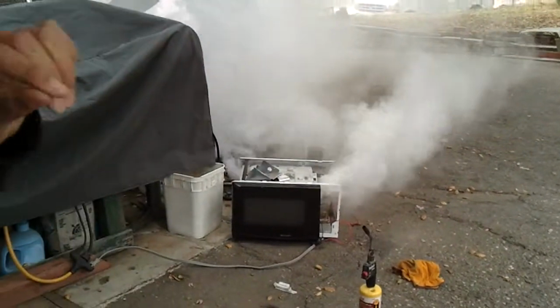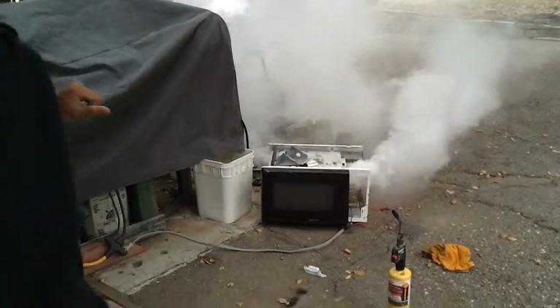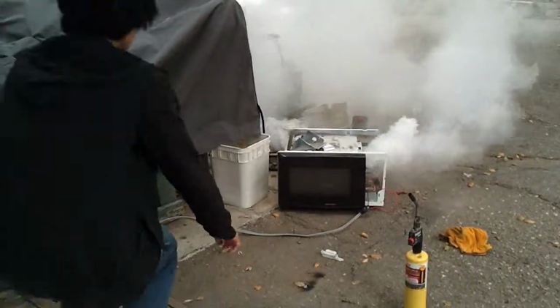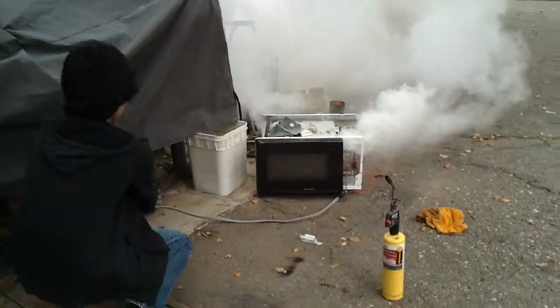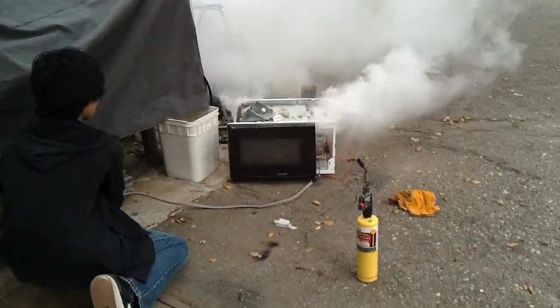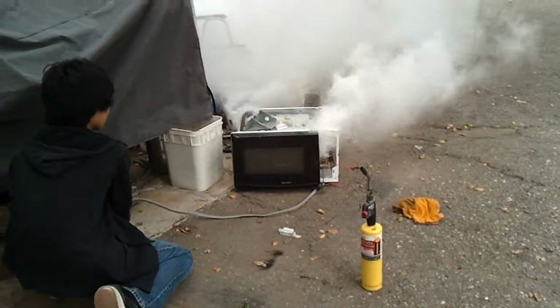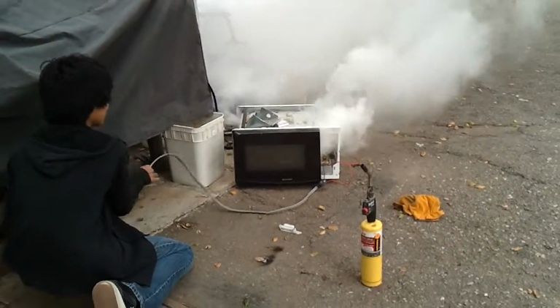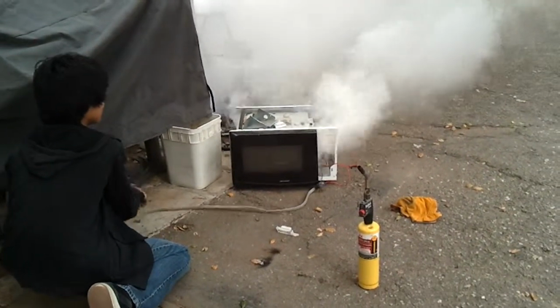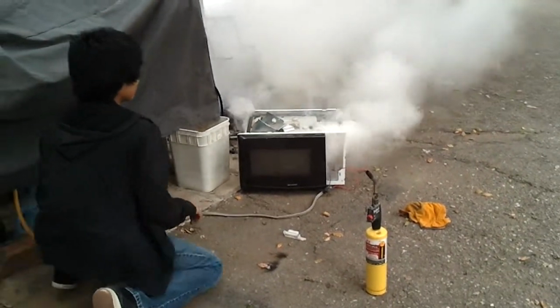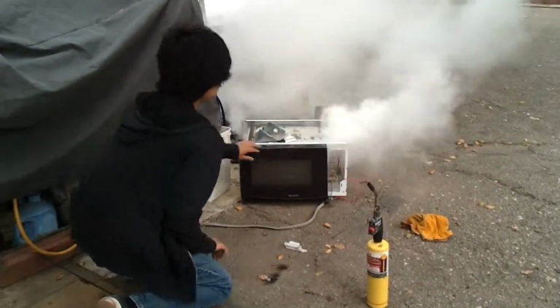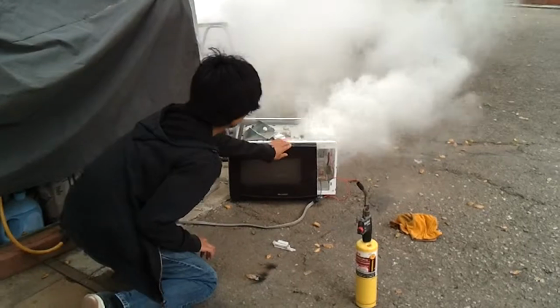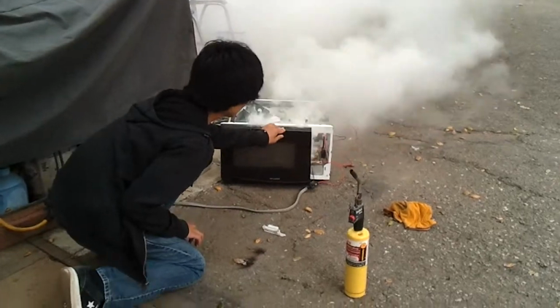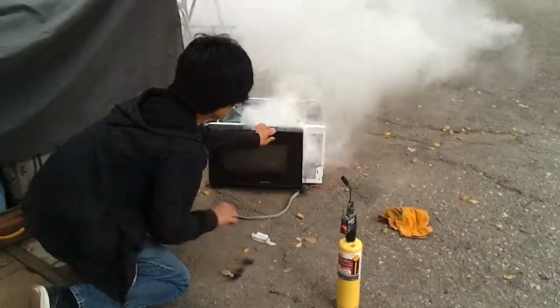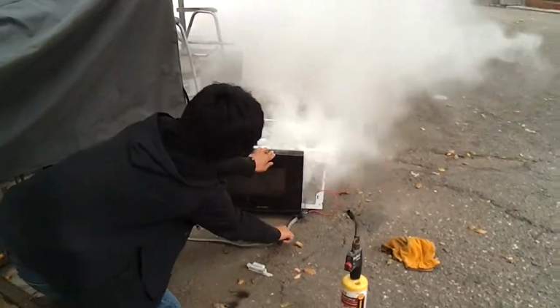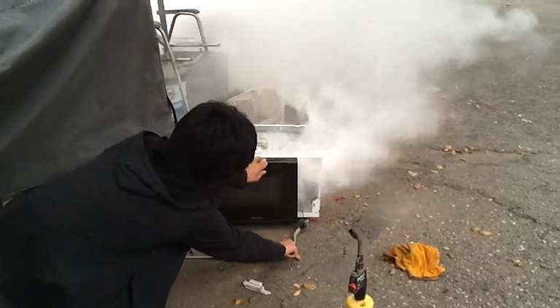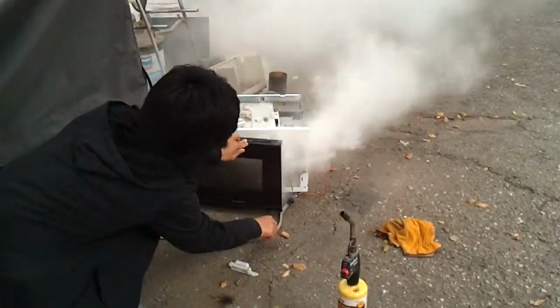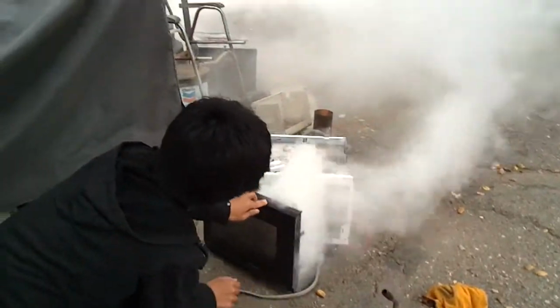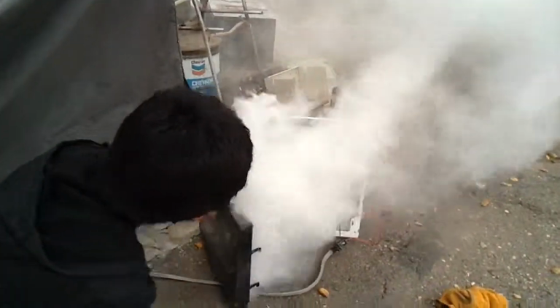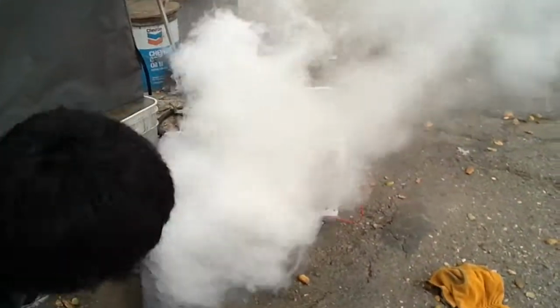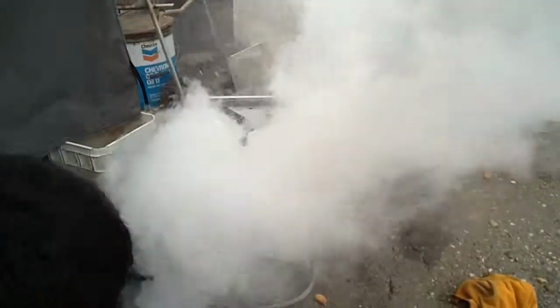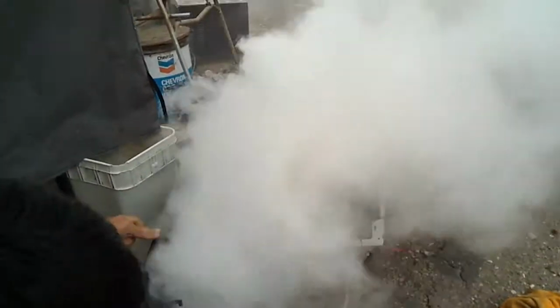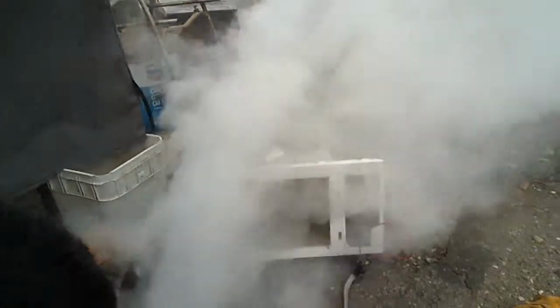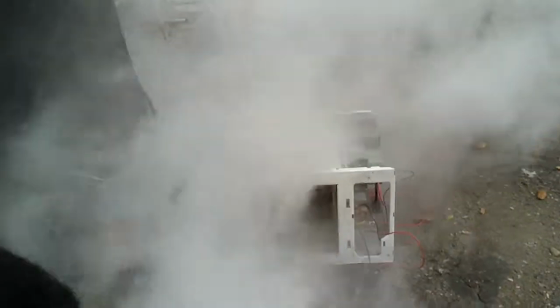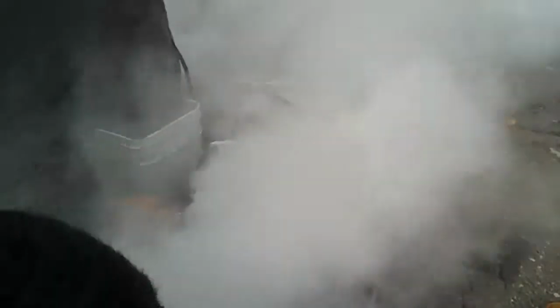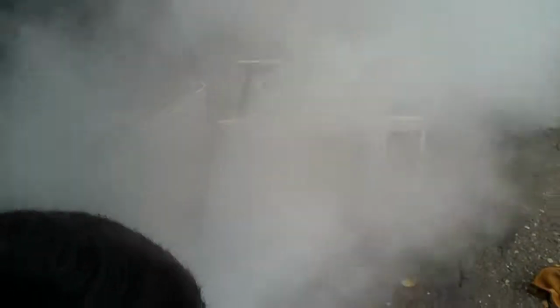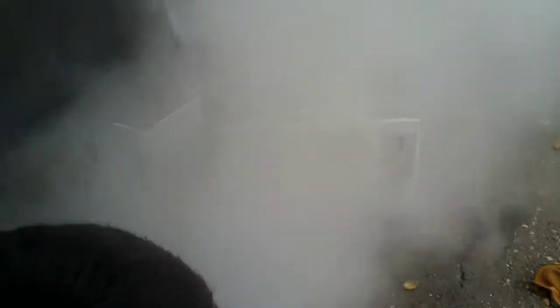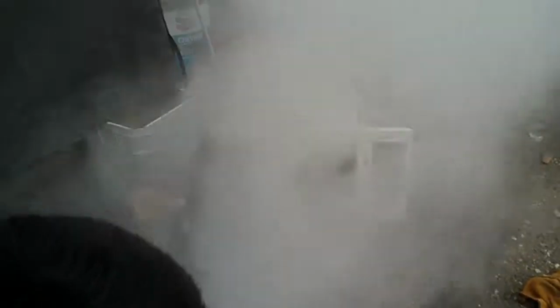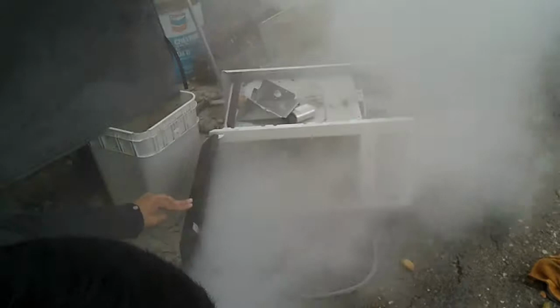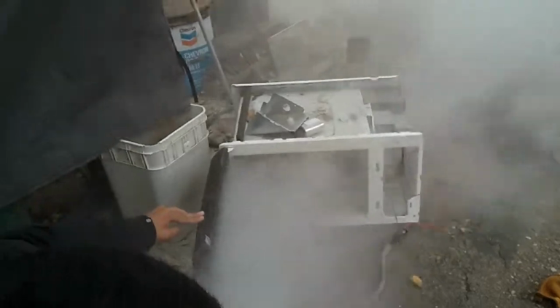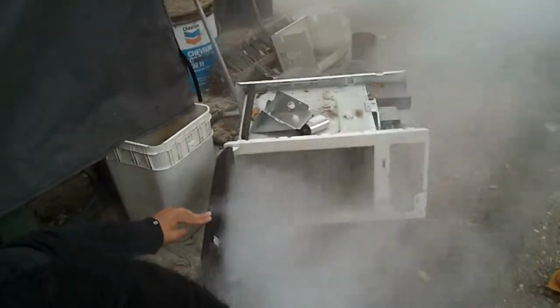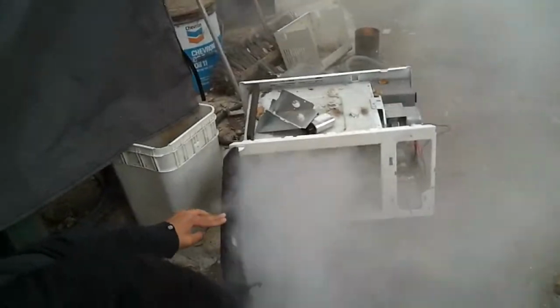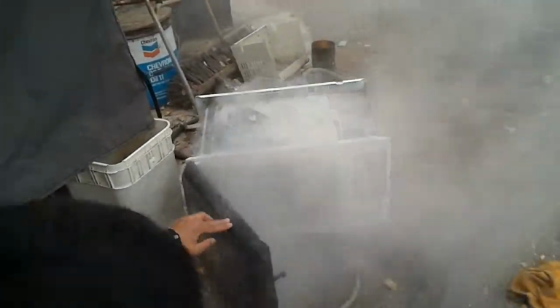I'm going to unplug this. This is kind of a... yeah, well then.